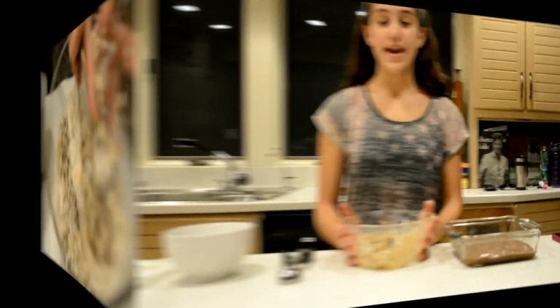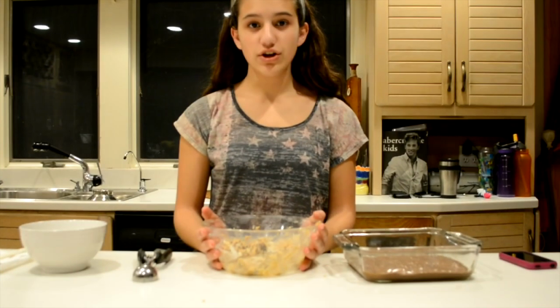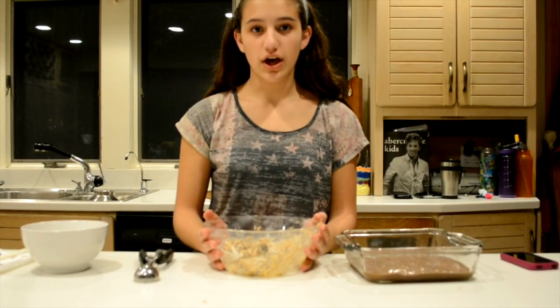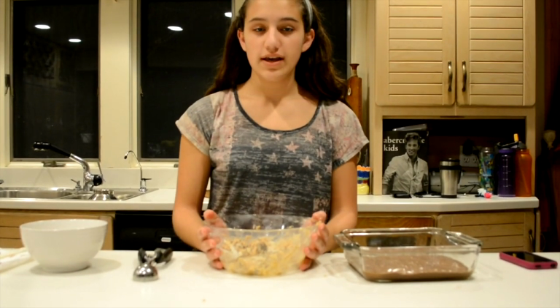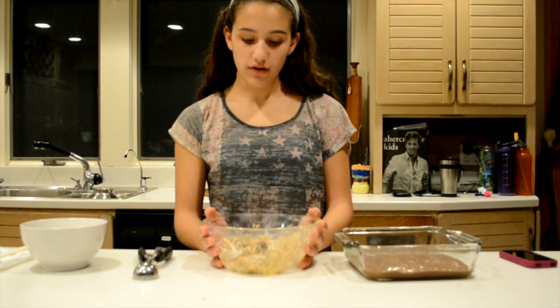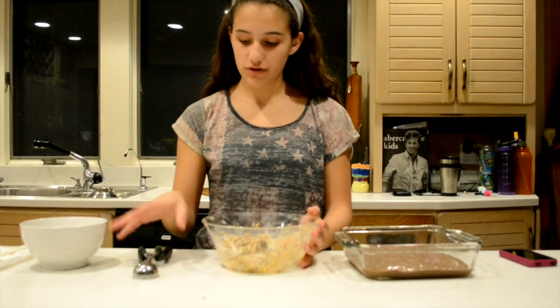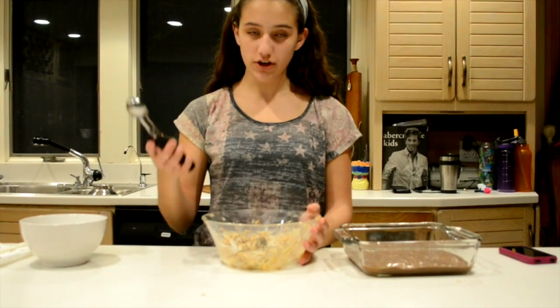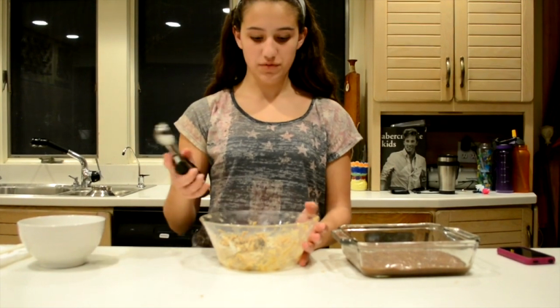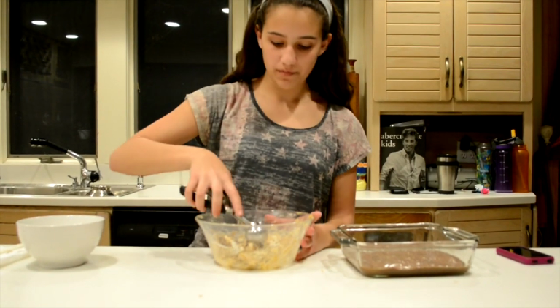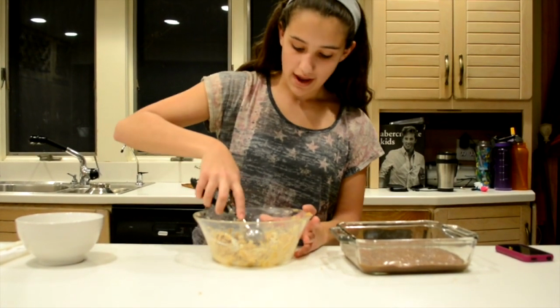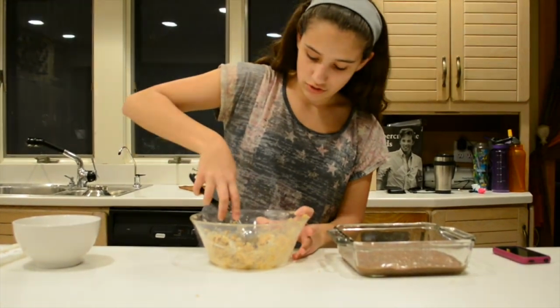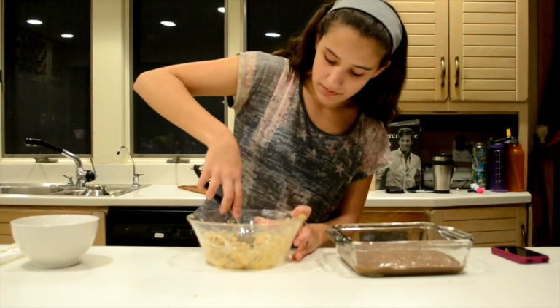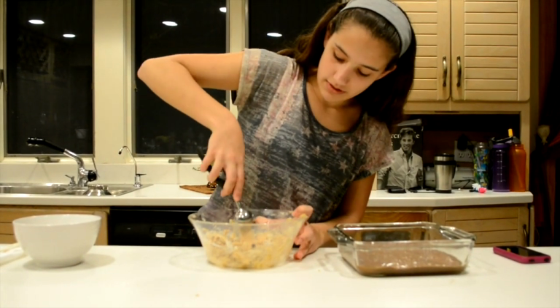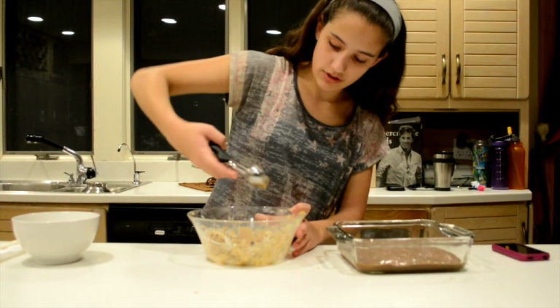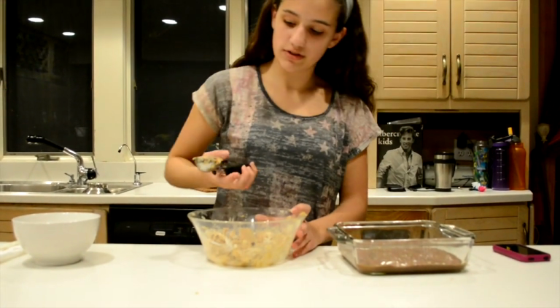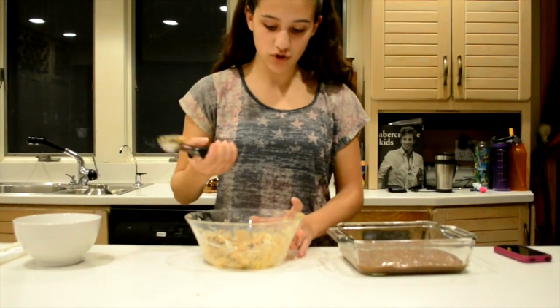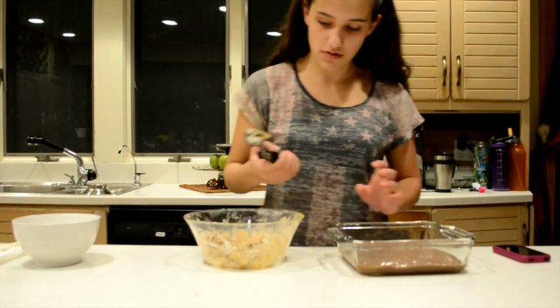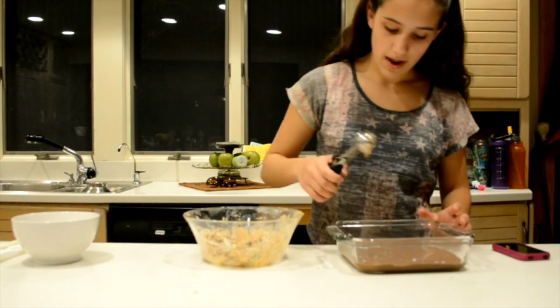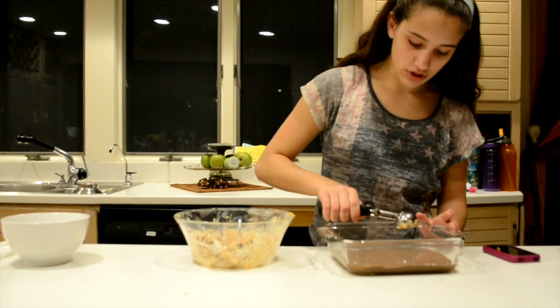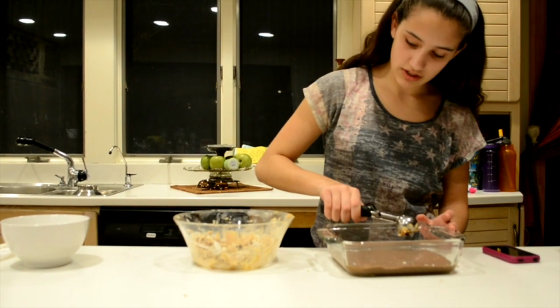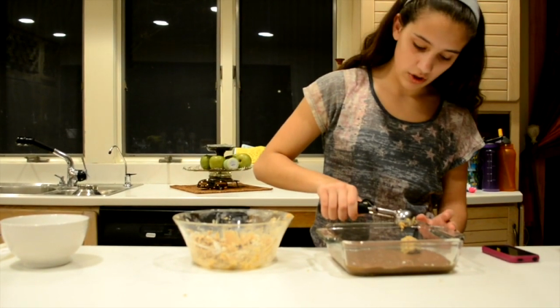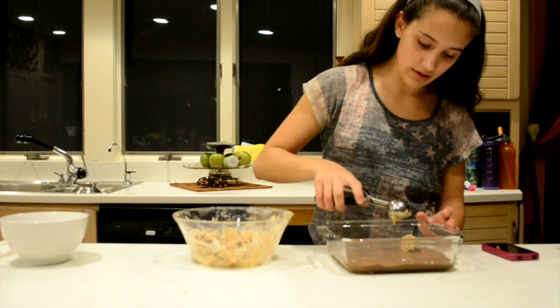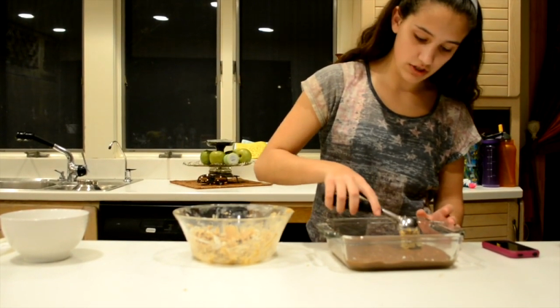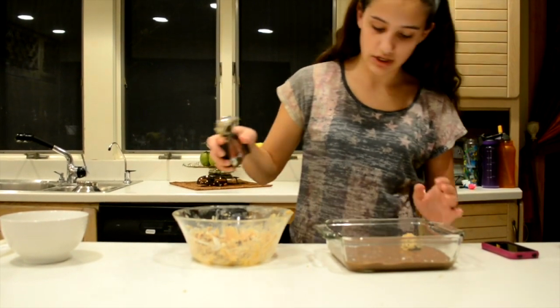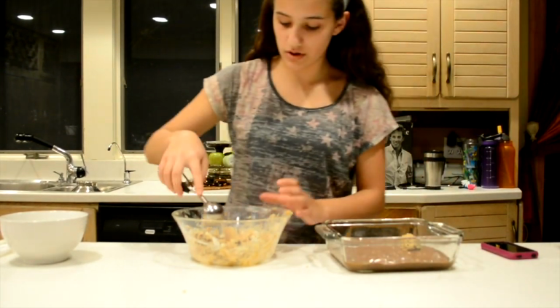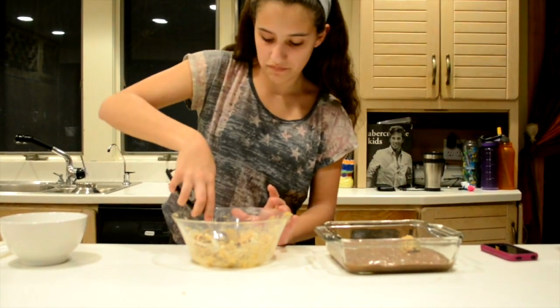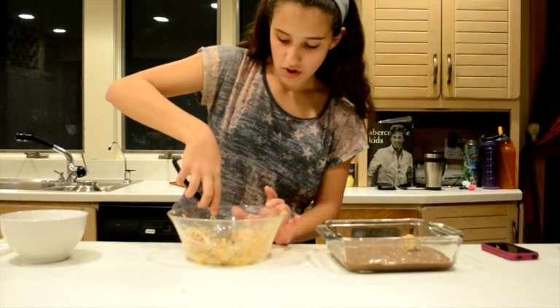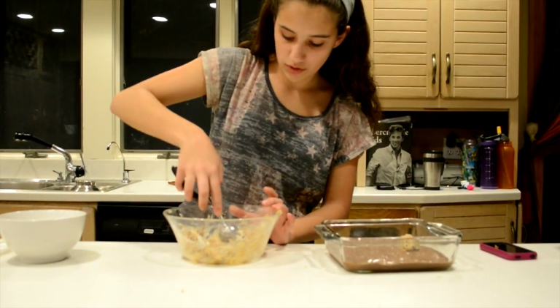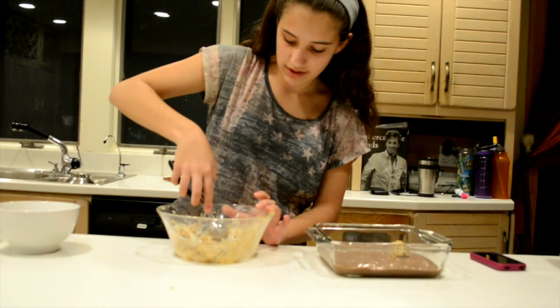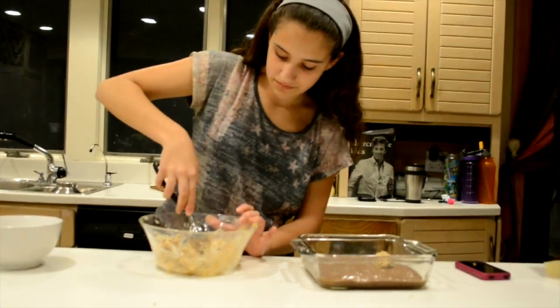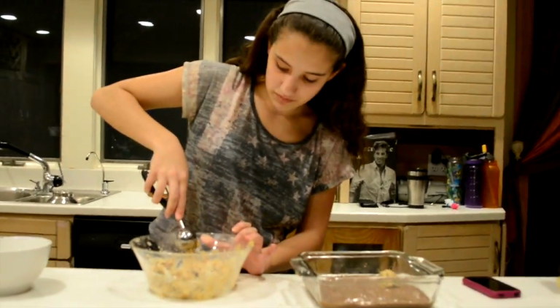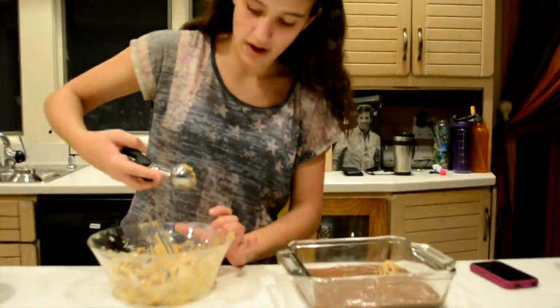Now that your cookie dough is a soft dough, you can take your ice cream scoop, and simply take some cookie dough, making sure that they're basically all even, and you can insert it anywhere you want on your brownie batter.